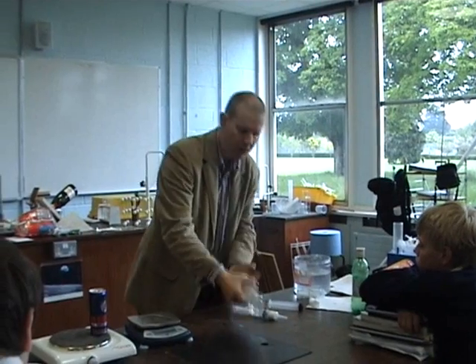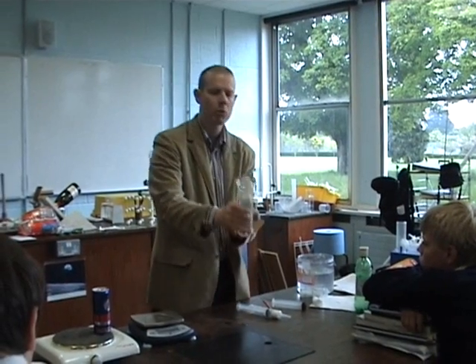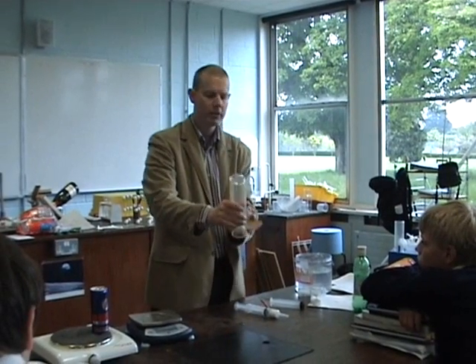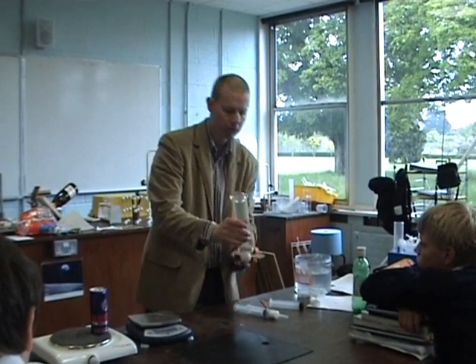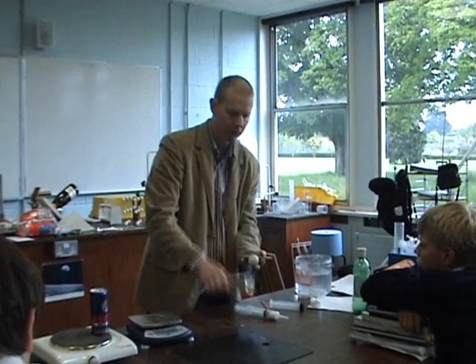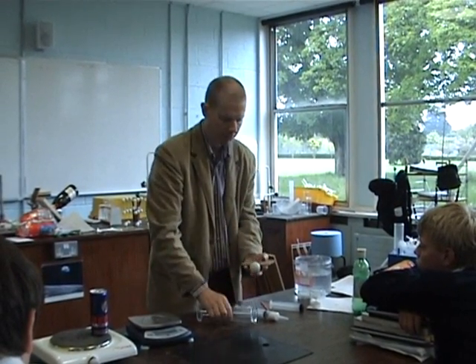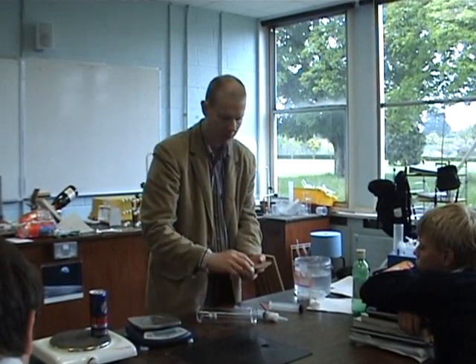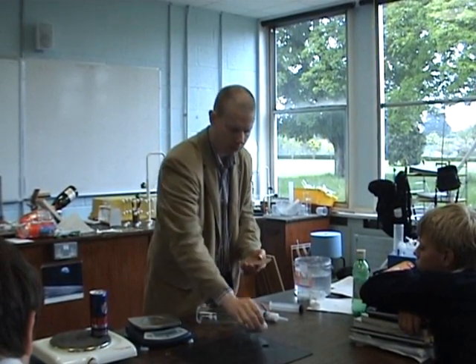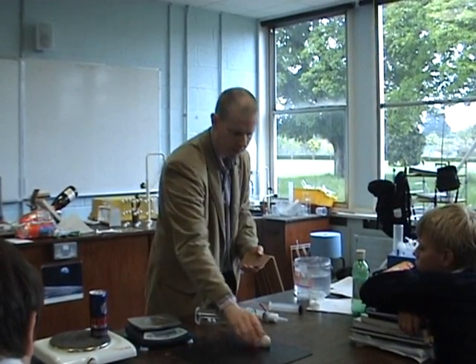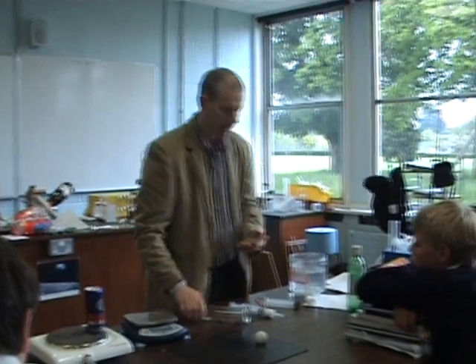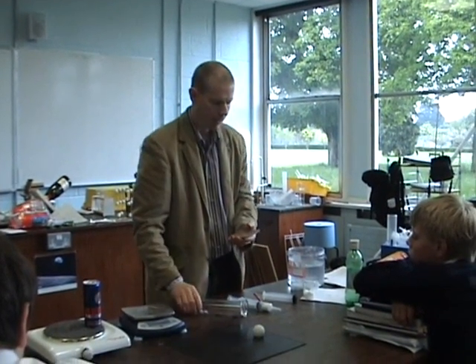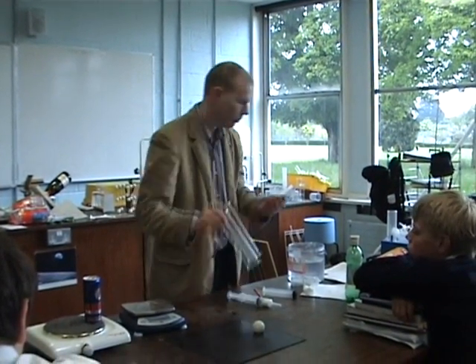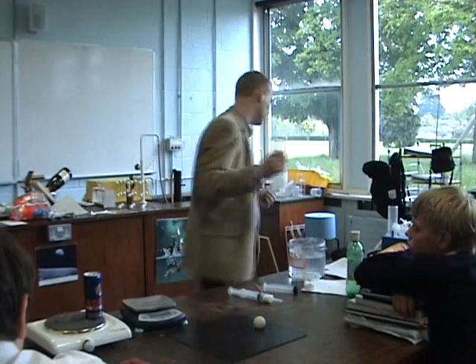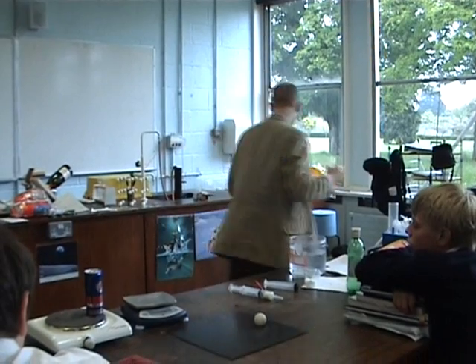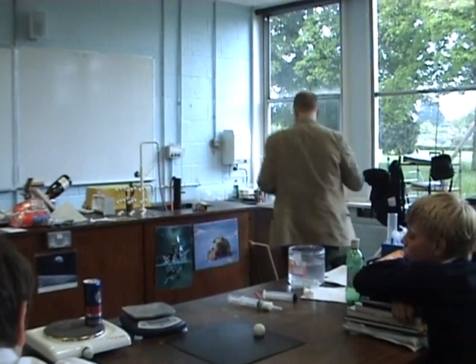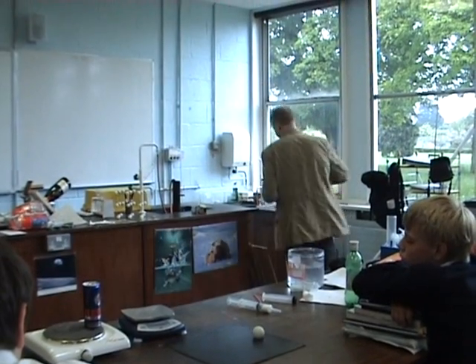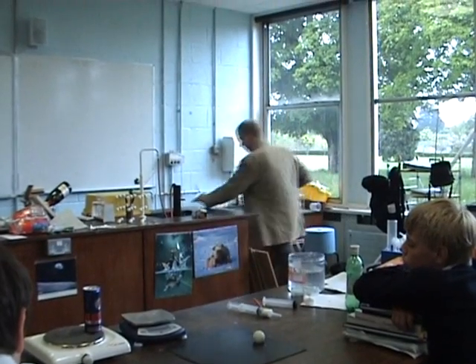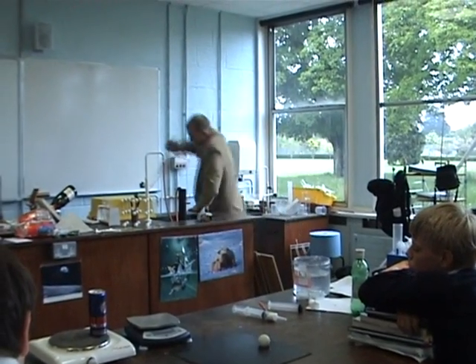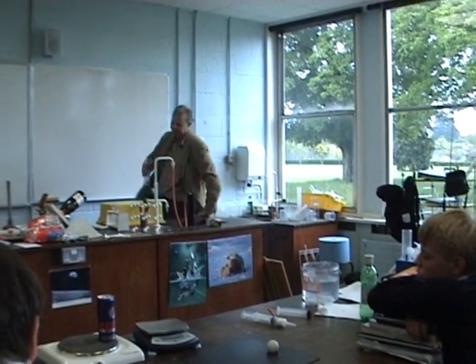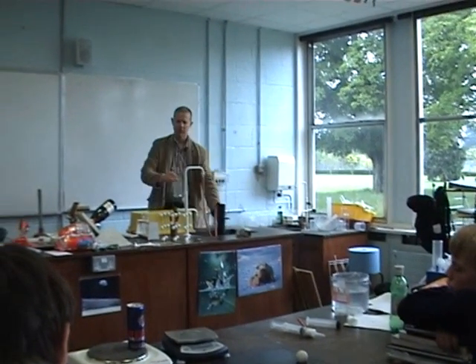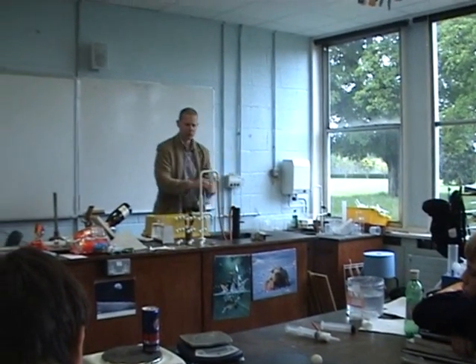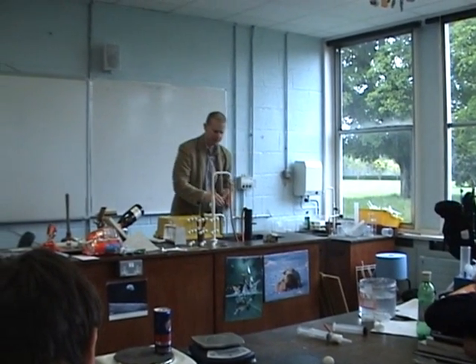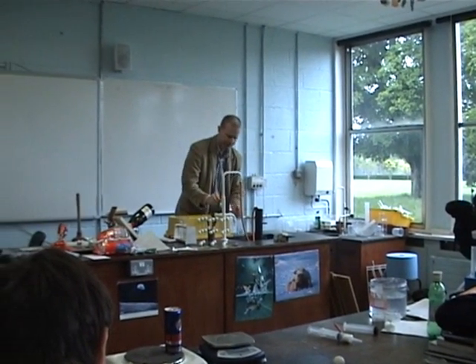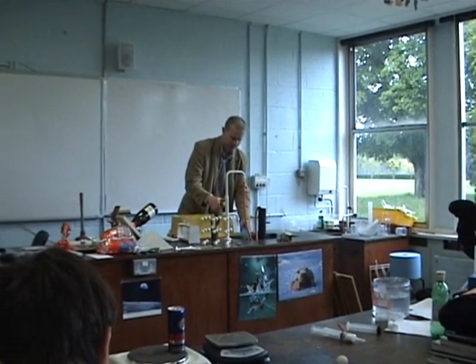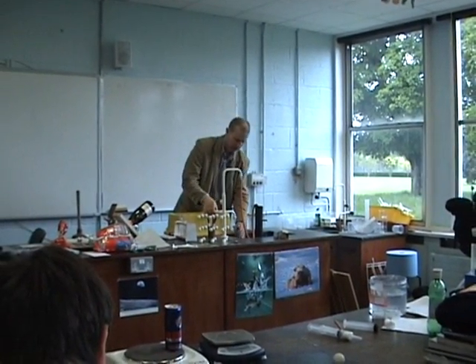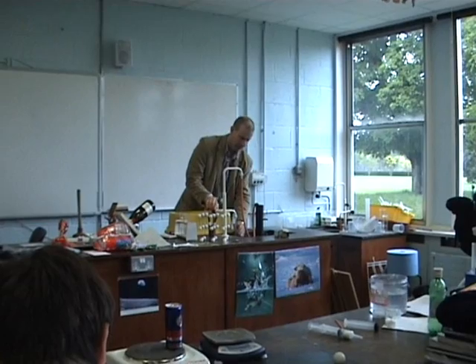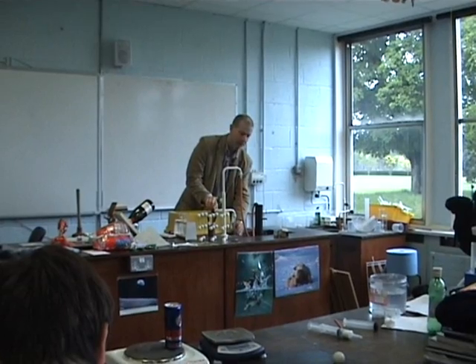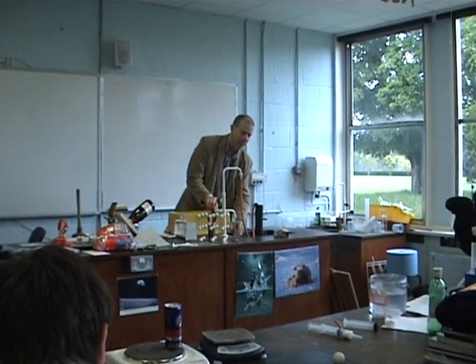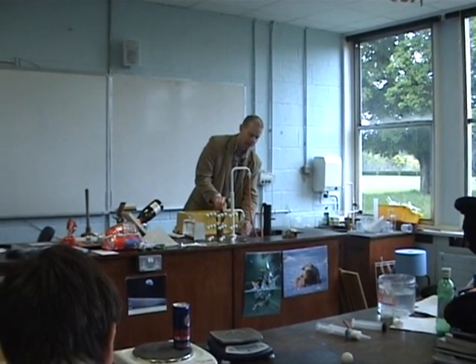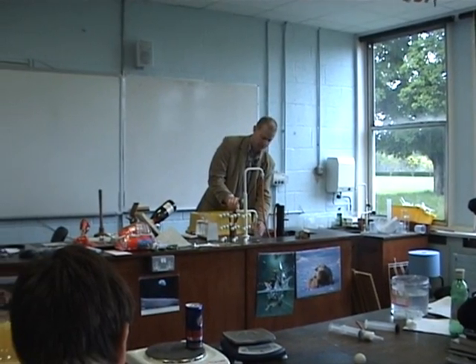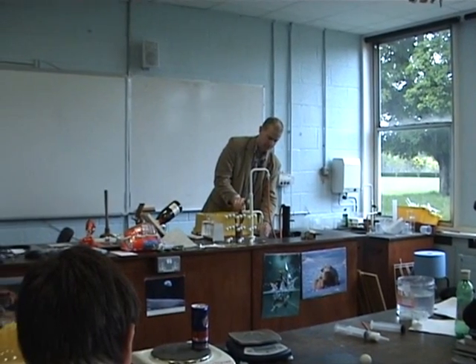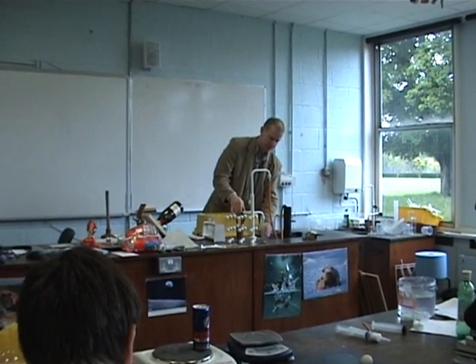We're going to use the same piece of equipment to demonstrate atmospheric pressure. We just did this with water. What's going to happen? You place the card on top, and then when you turn it upside down, it's still there.